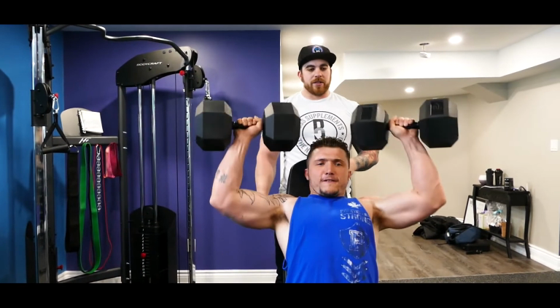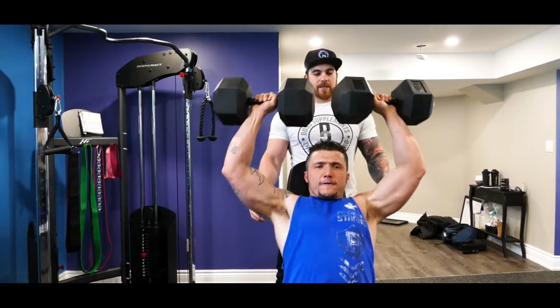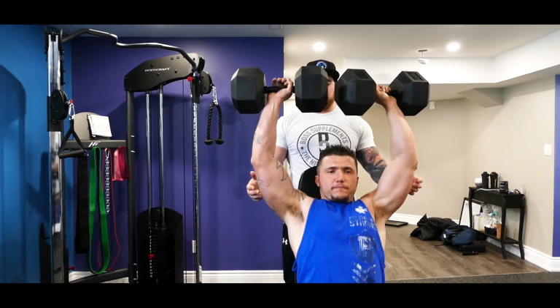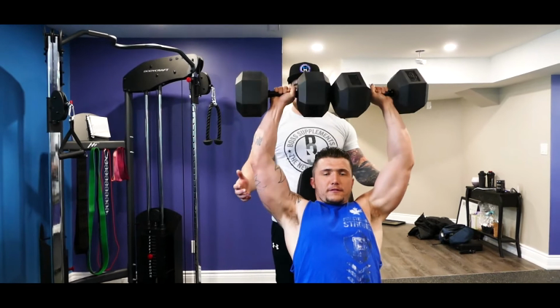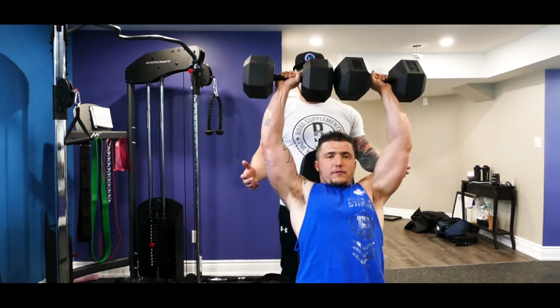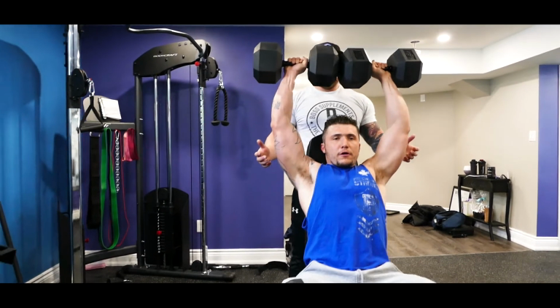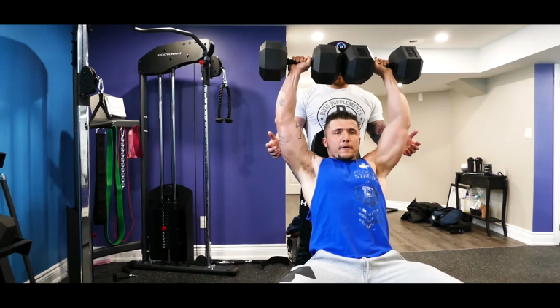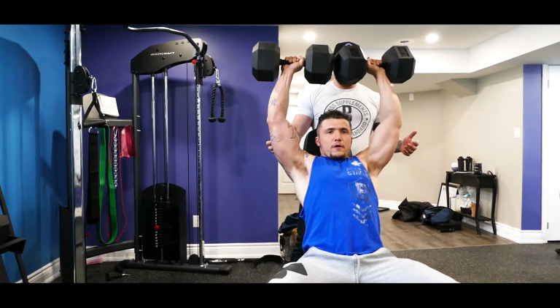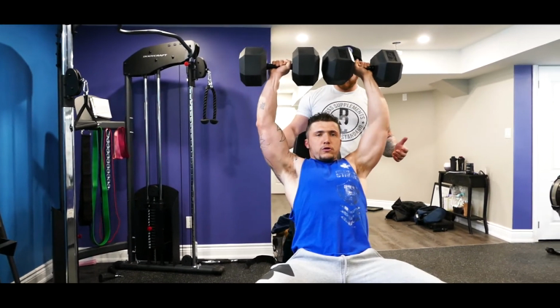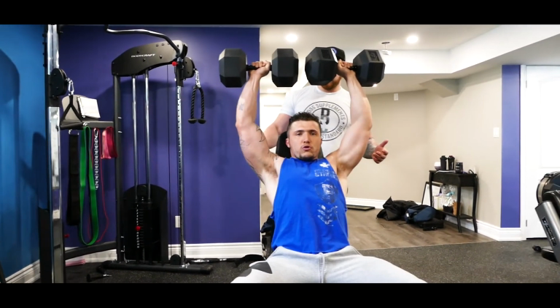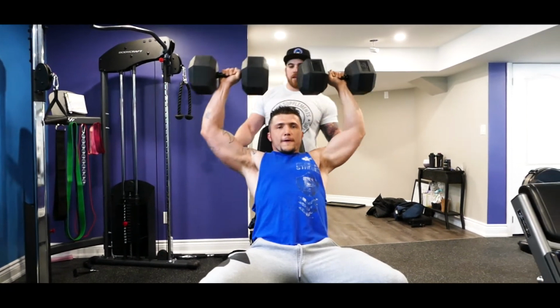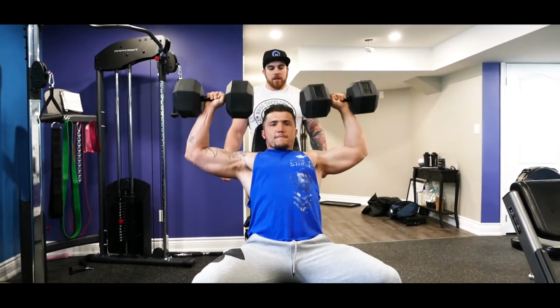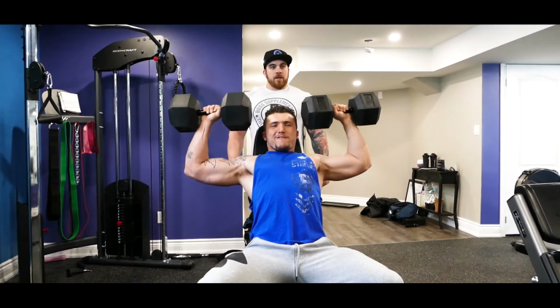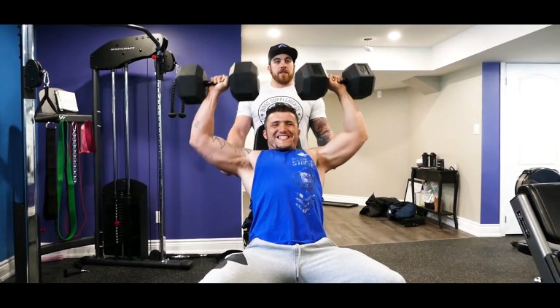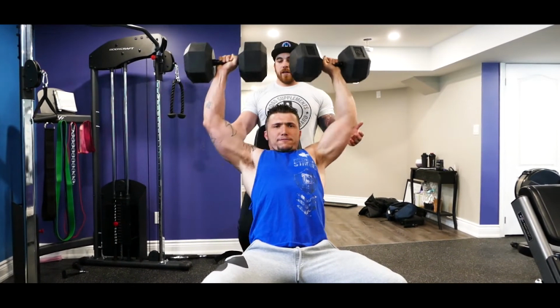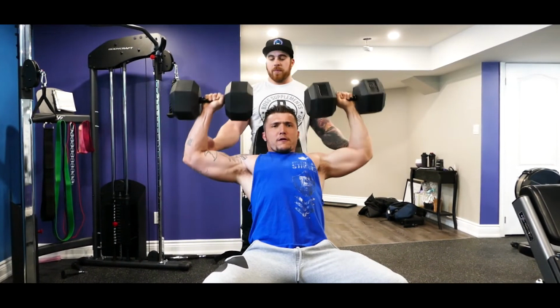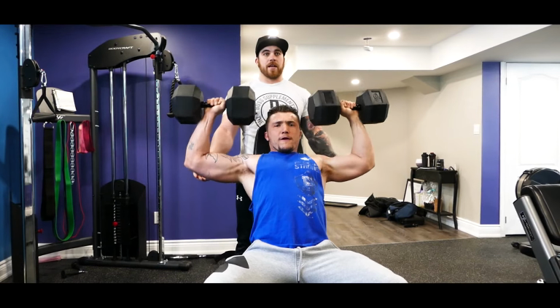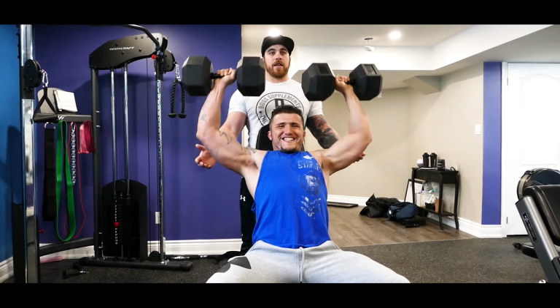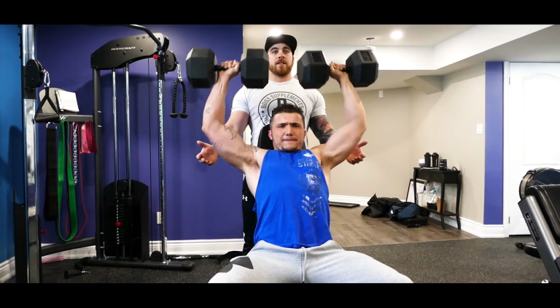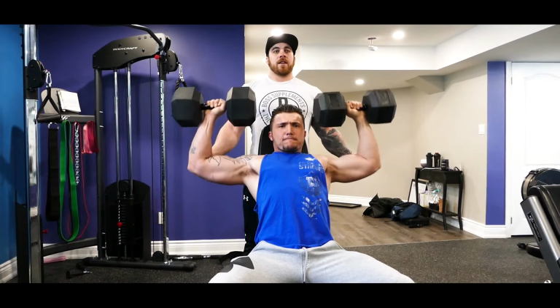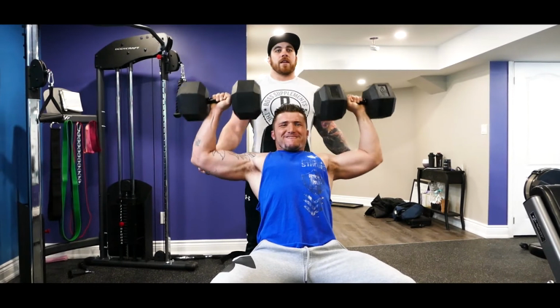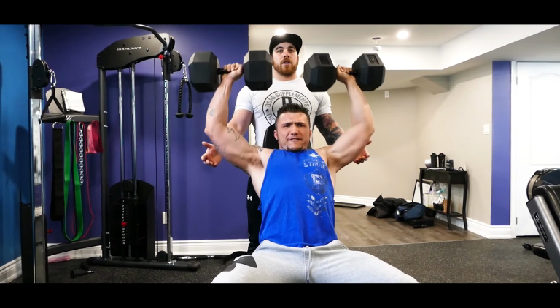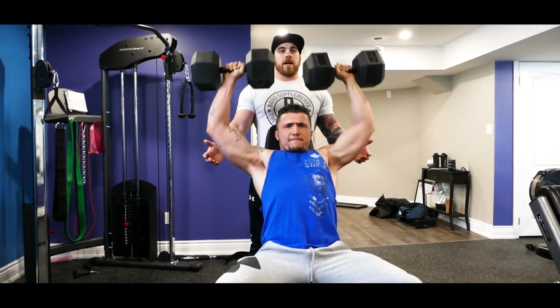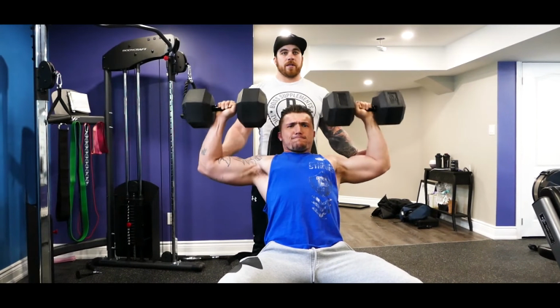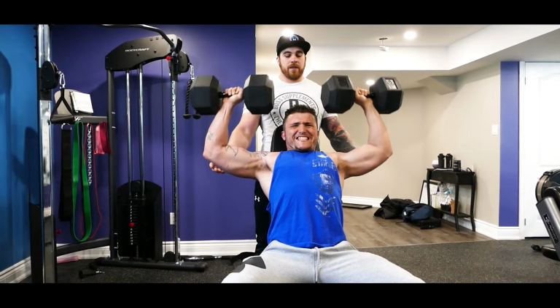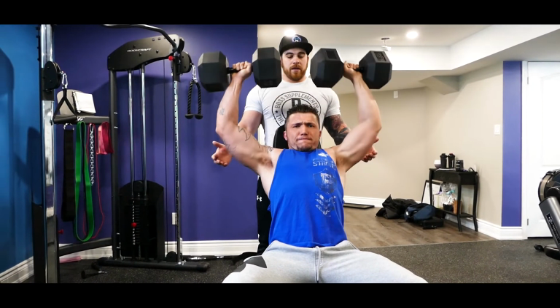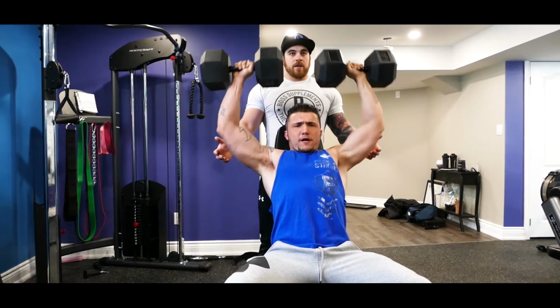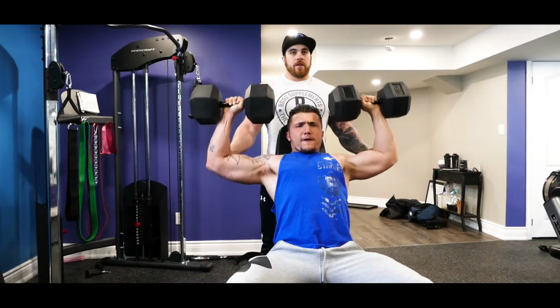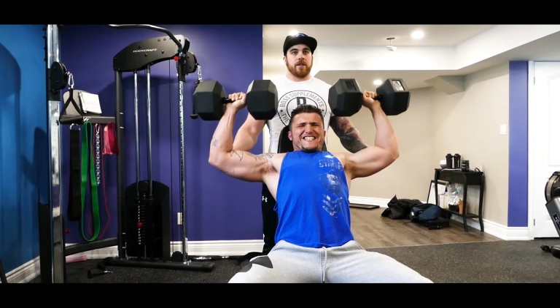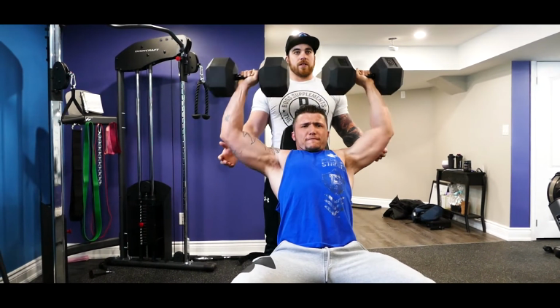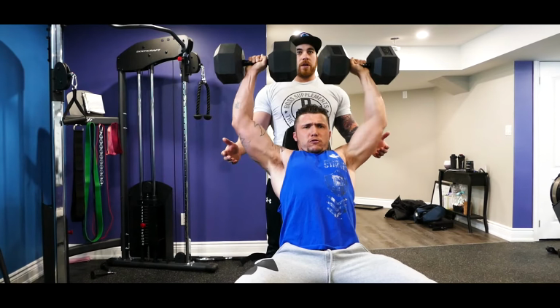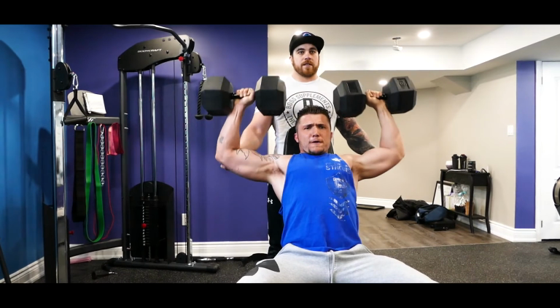Easy way to get those dumbbells up — use your legs, kick those boys up. Especially when you have your weight. So you're not going past 90 degrees. Nice strong reps.